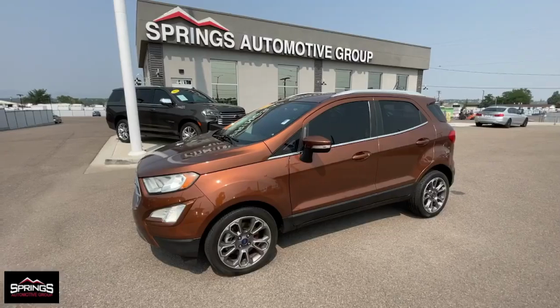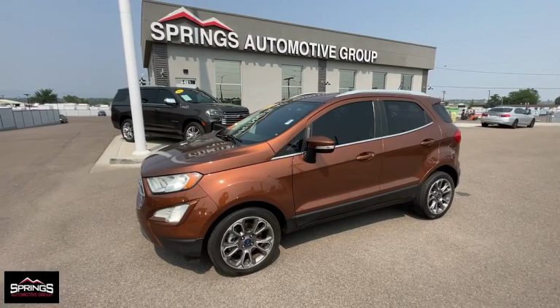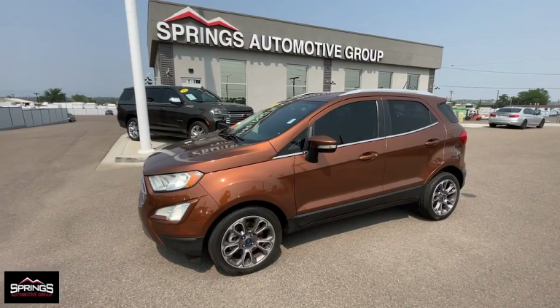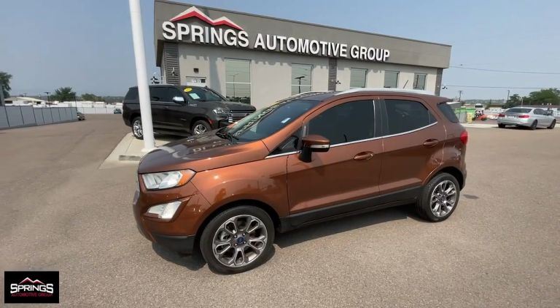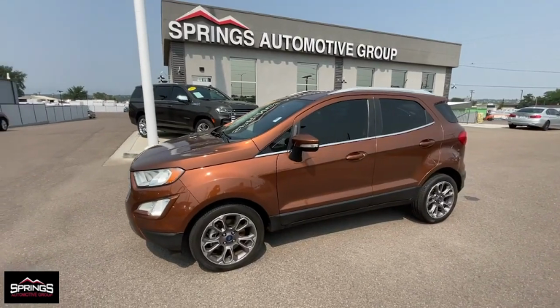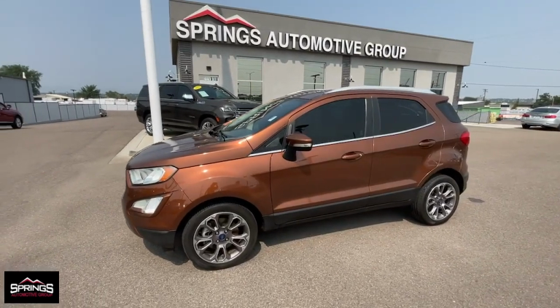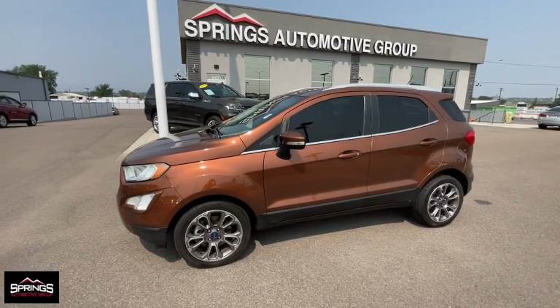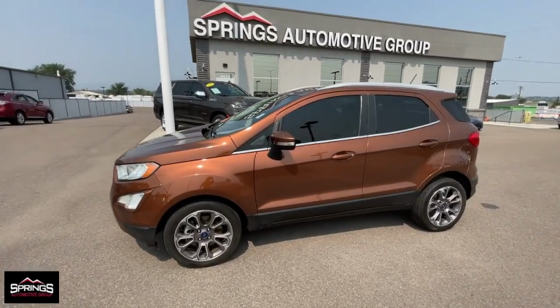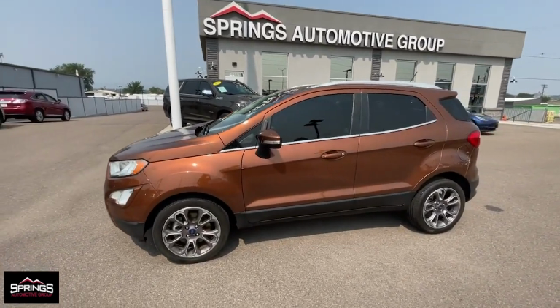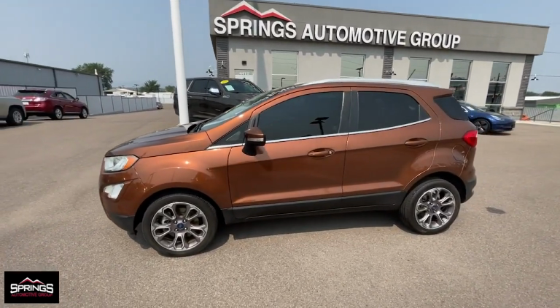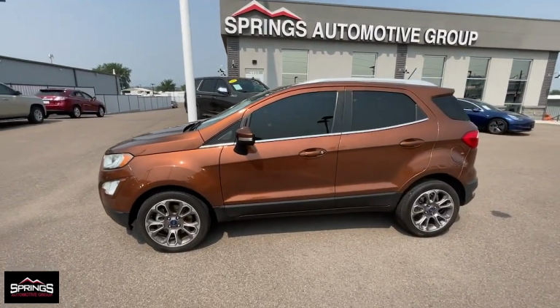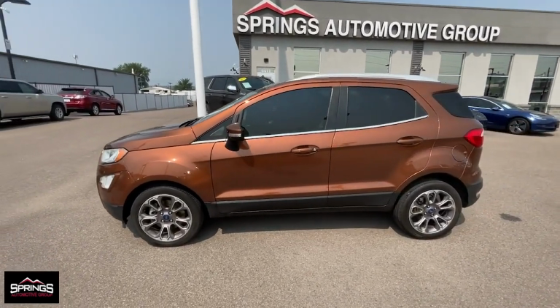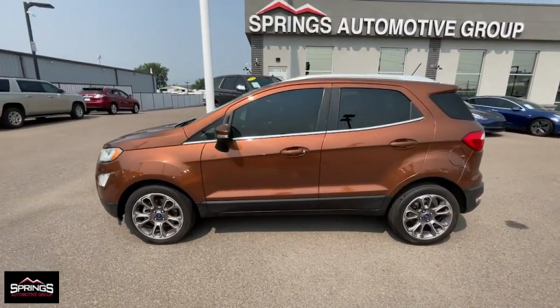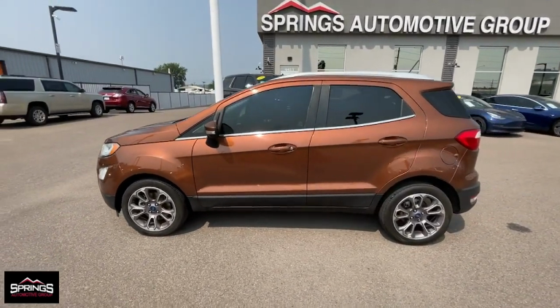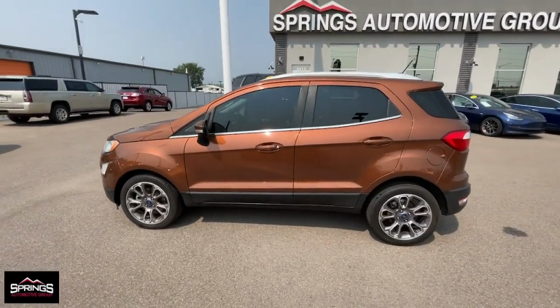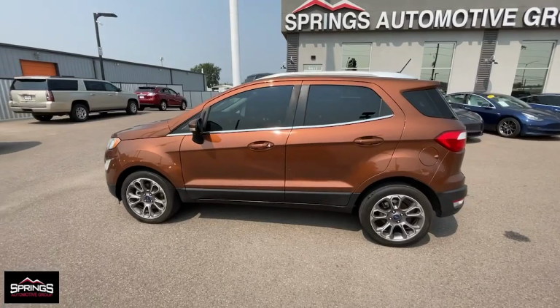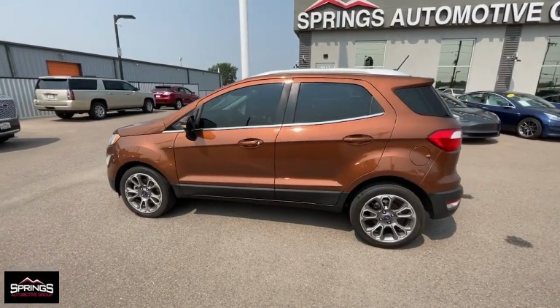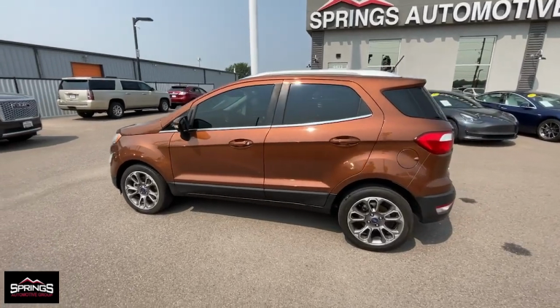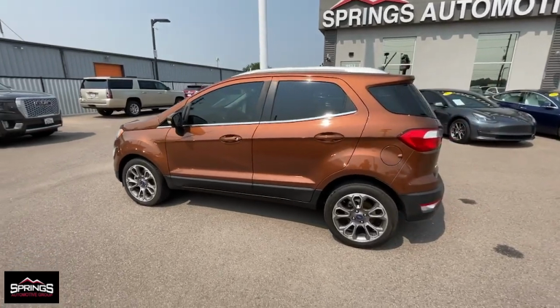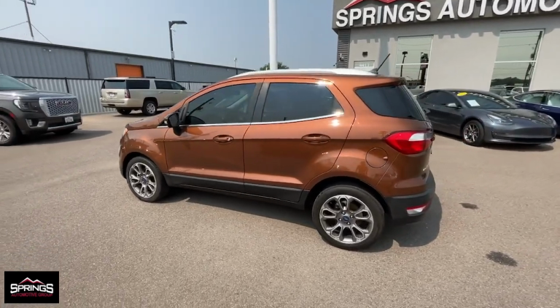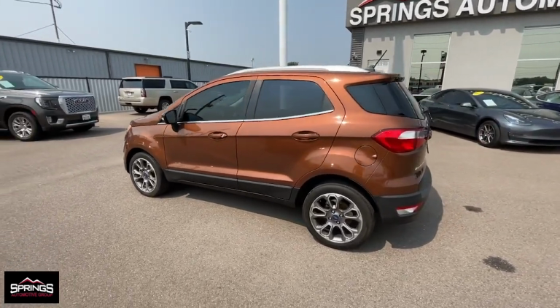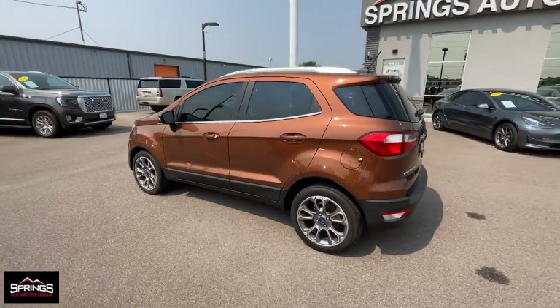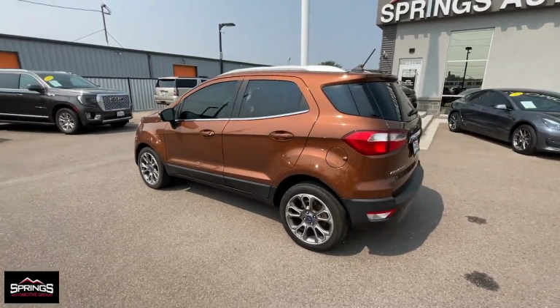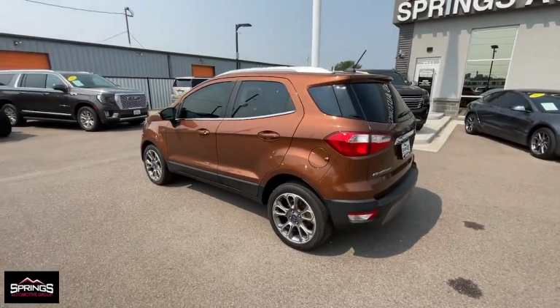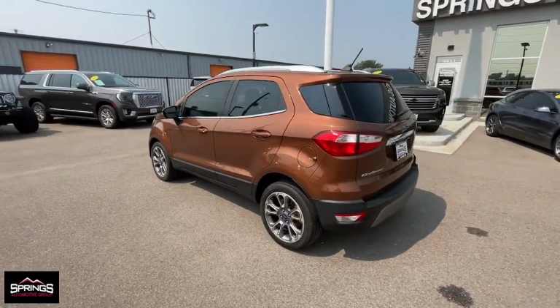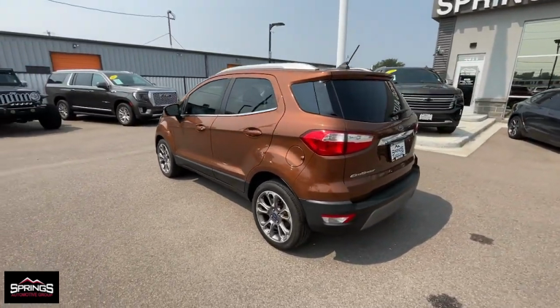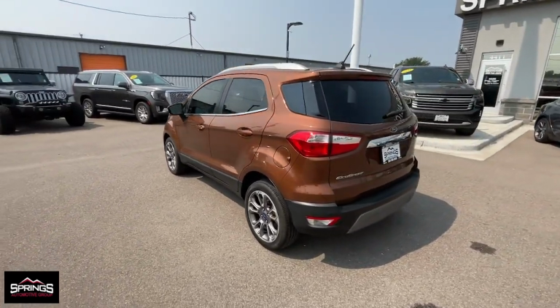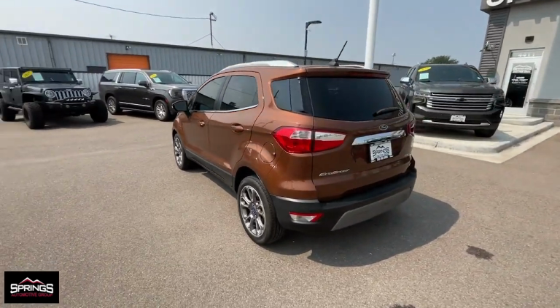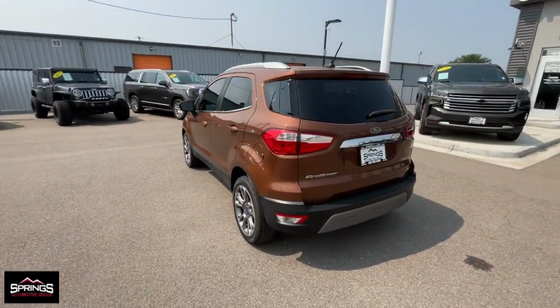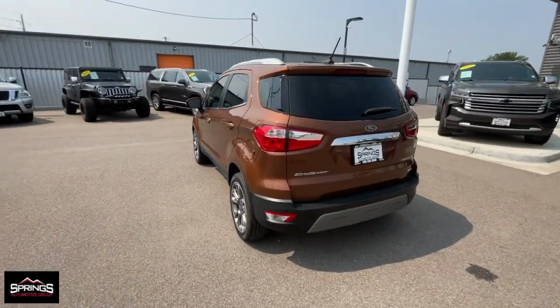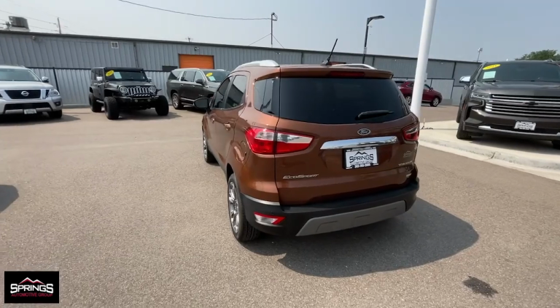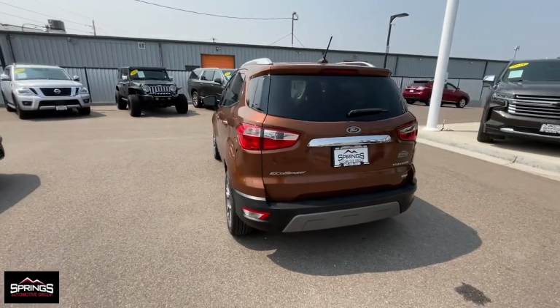Enjoy the view of this 2020 Ford EcoSport. With less than 100,000 miles on the odometer, this vehicle provides excellent value.